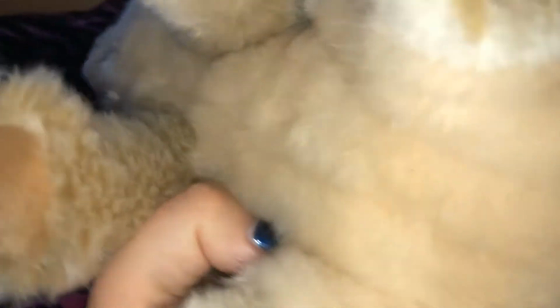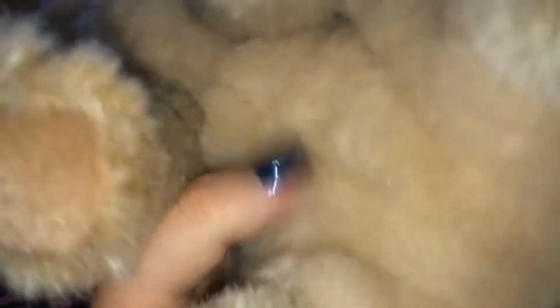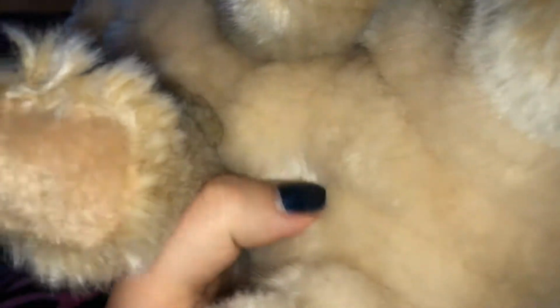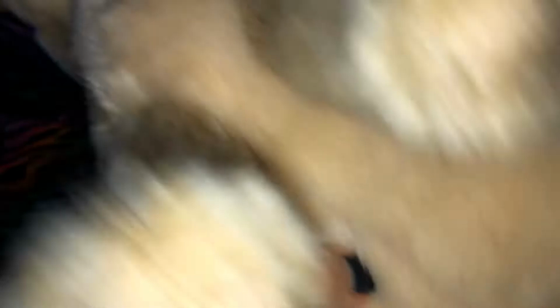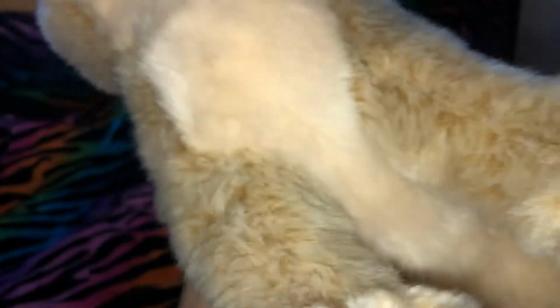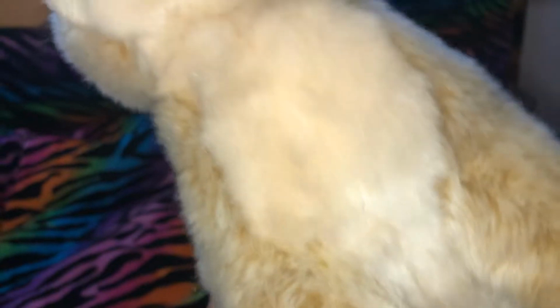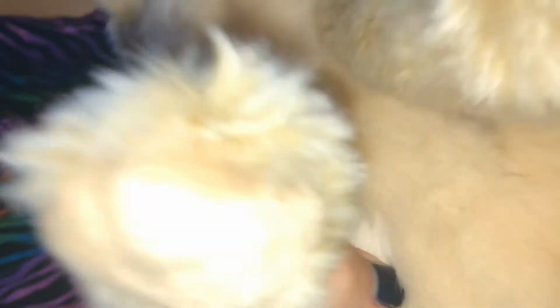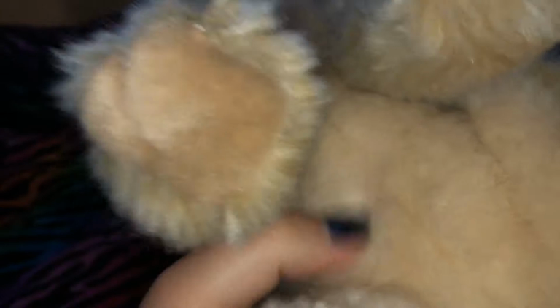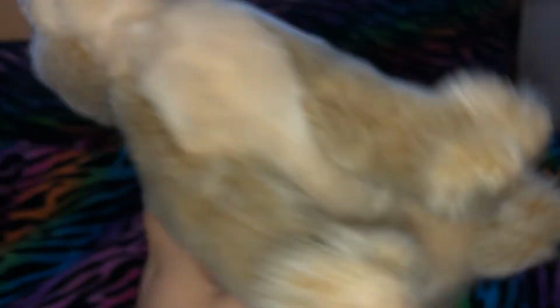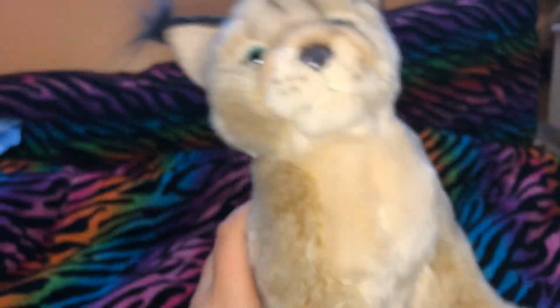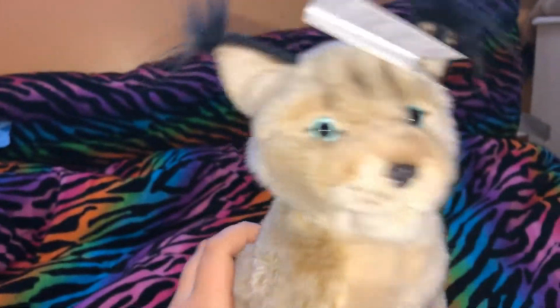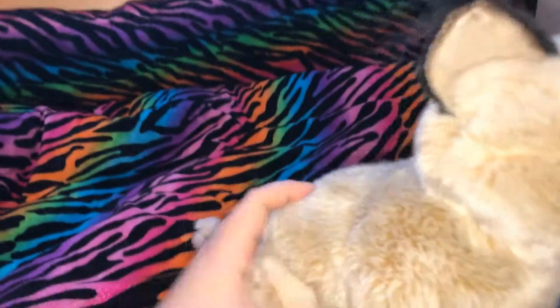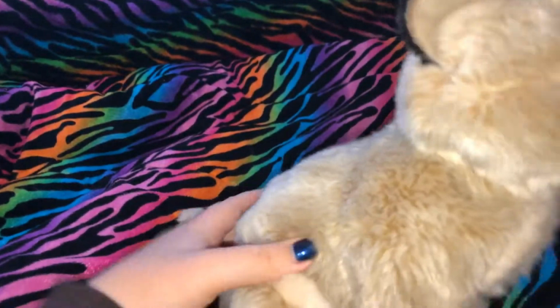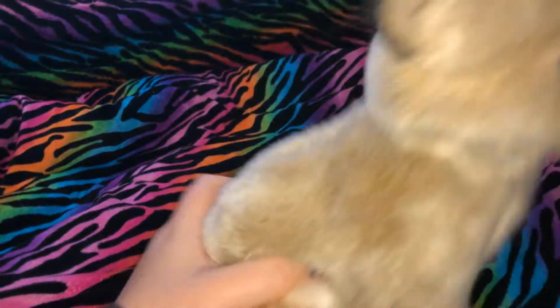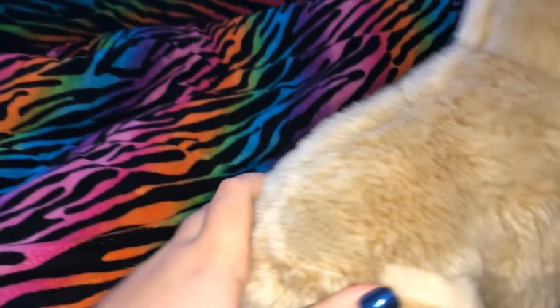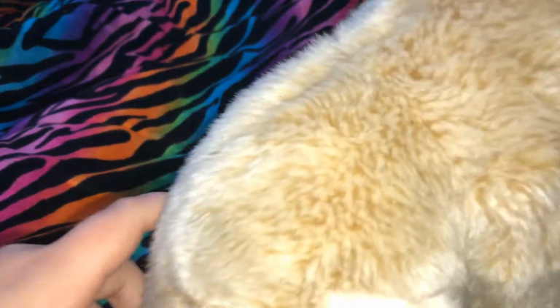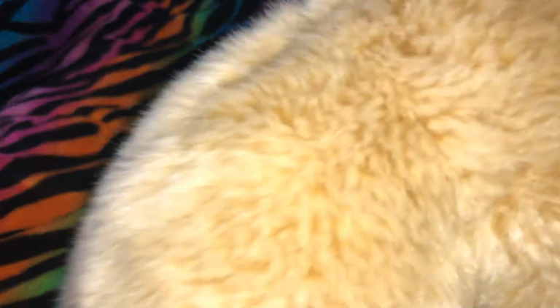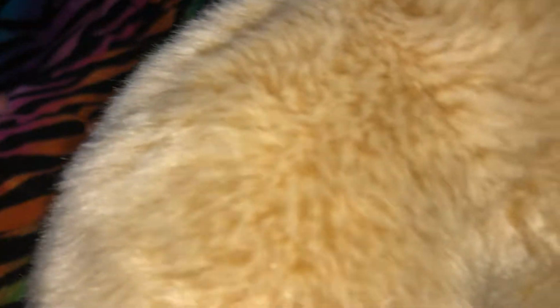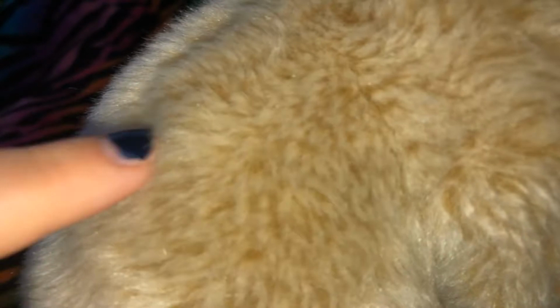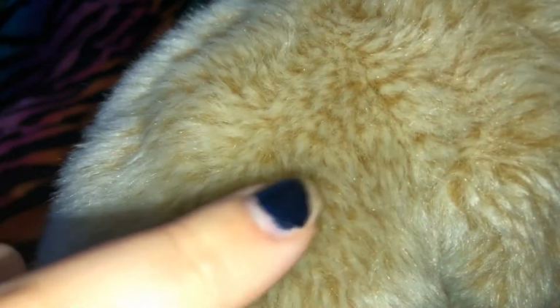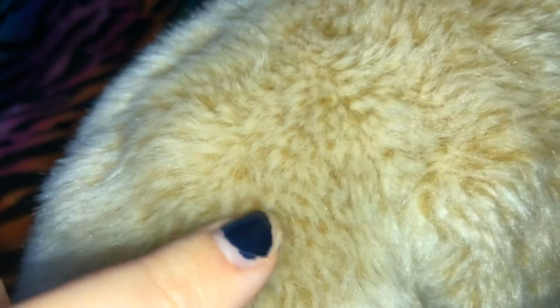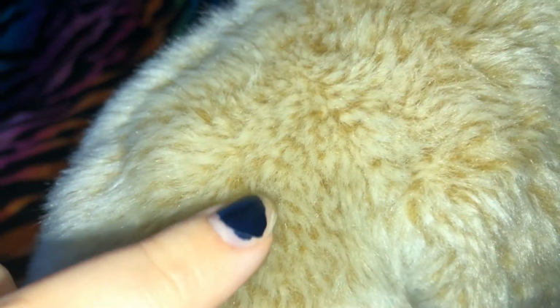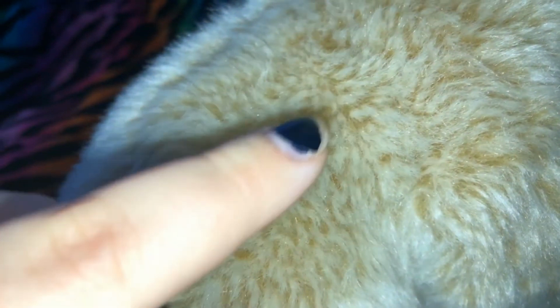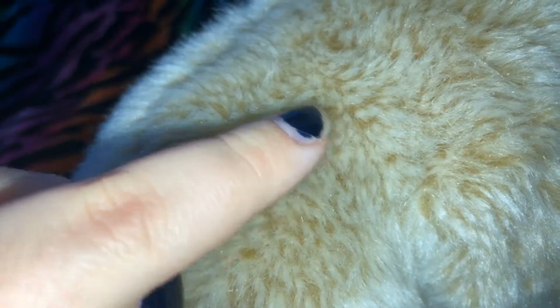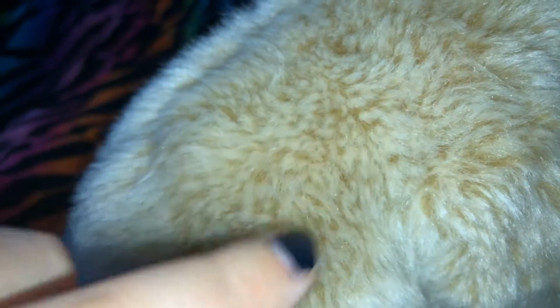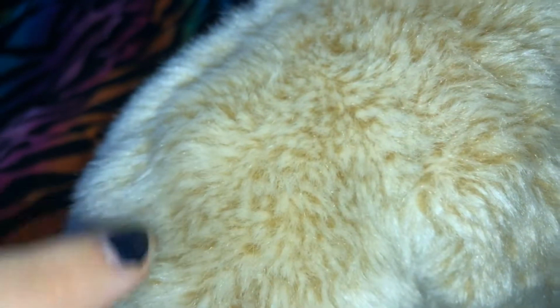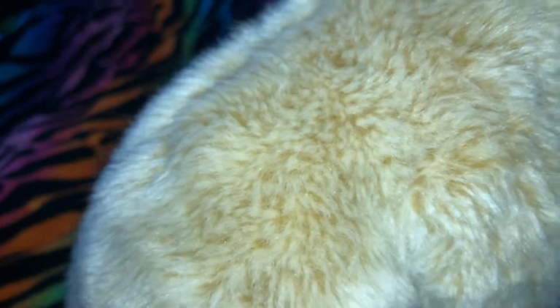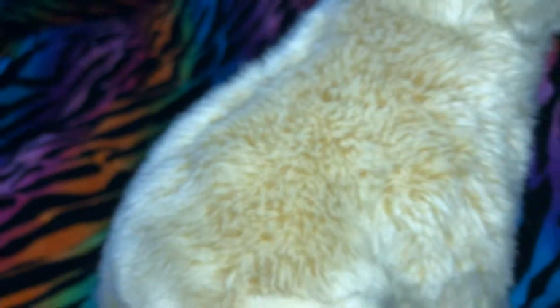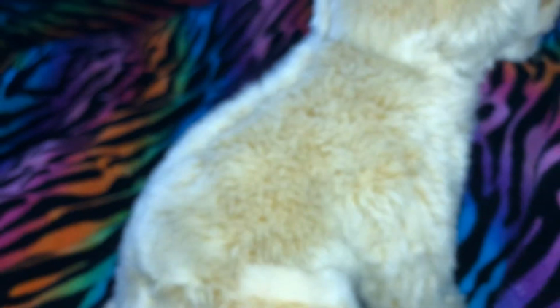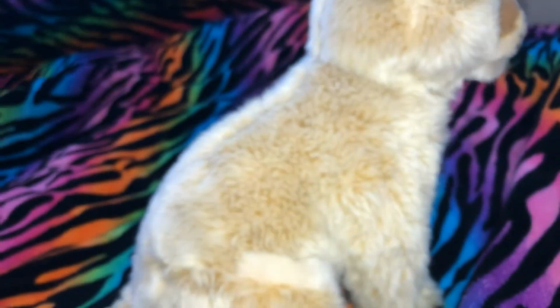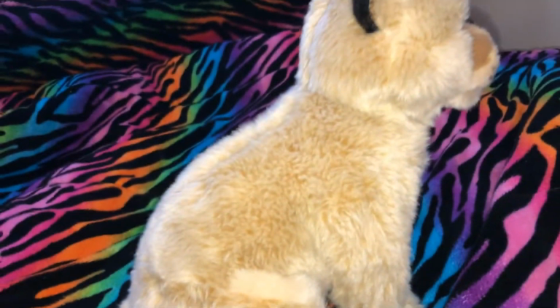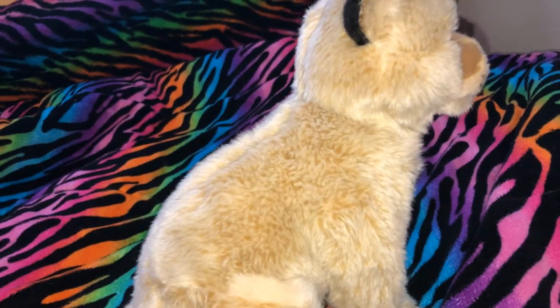Look at his belly — I love that color and it's so soft. I also wanted to point out how cool this is: look how there's dark and light in the fur, like there's two layers of fur or something.